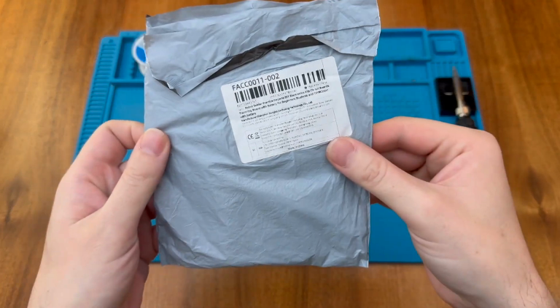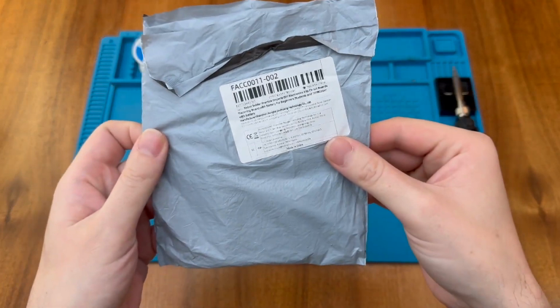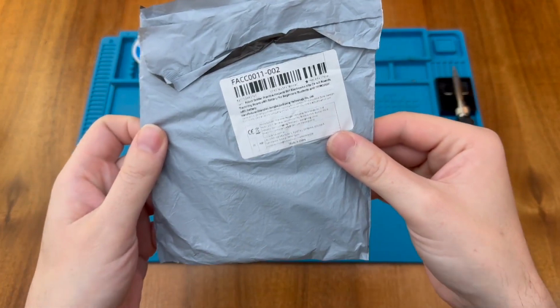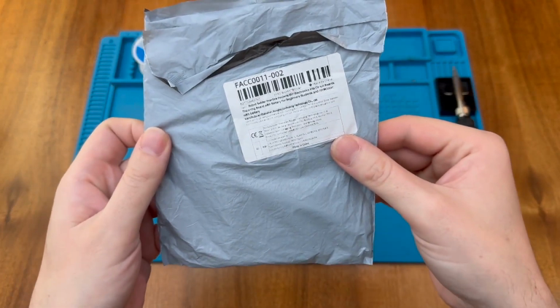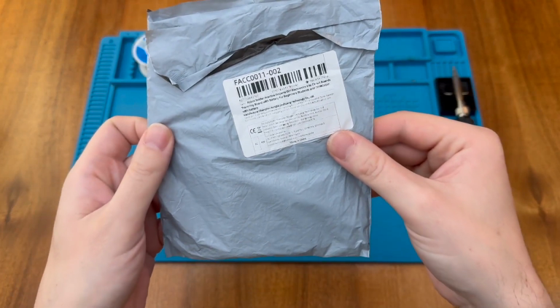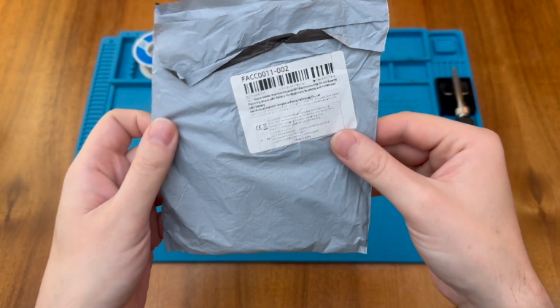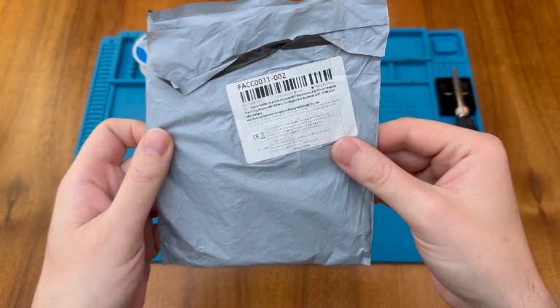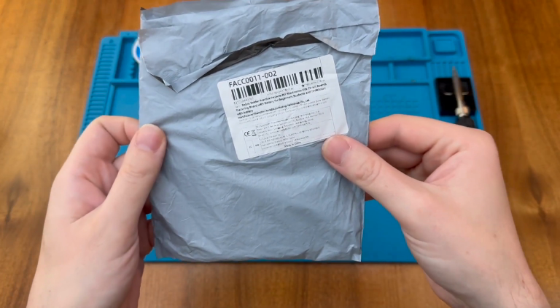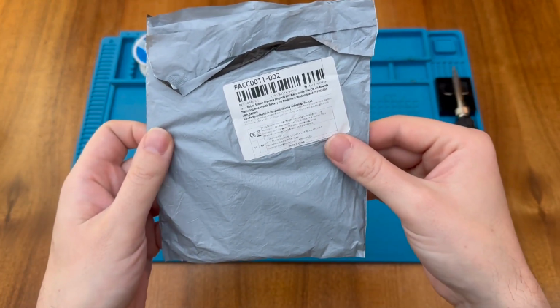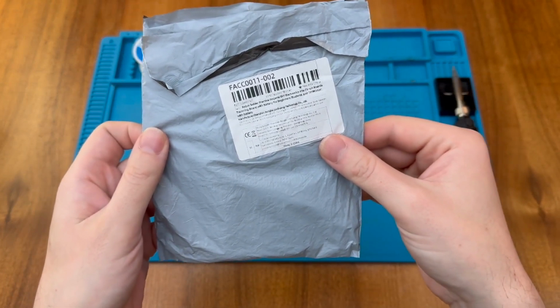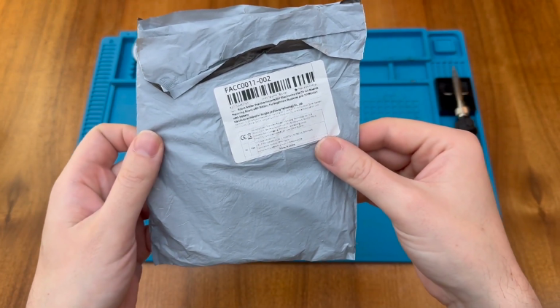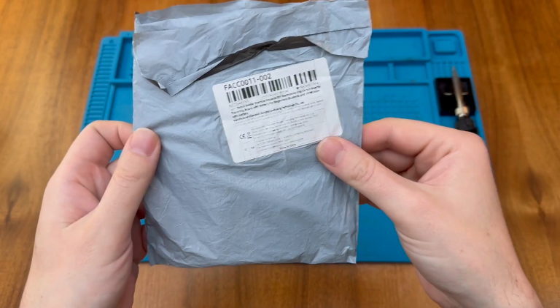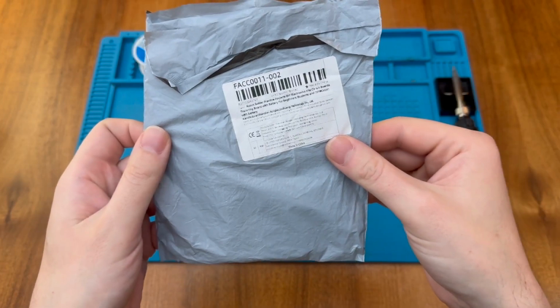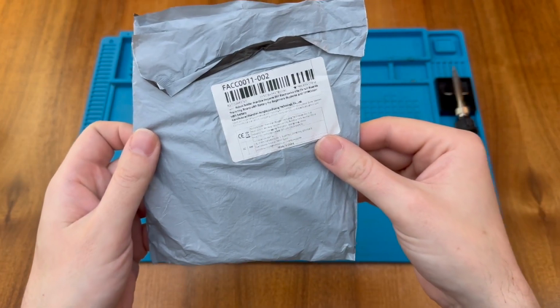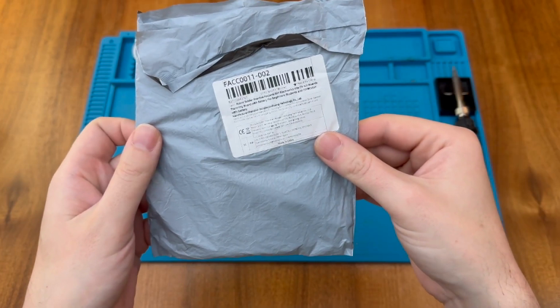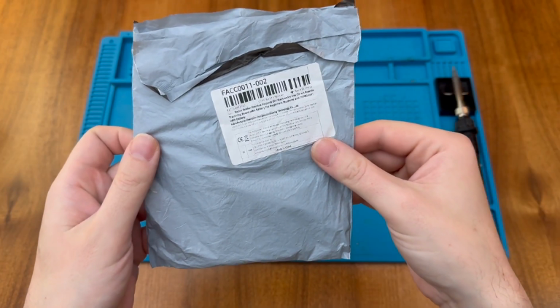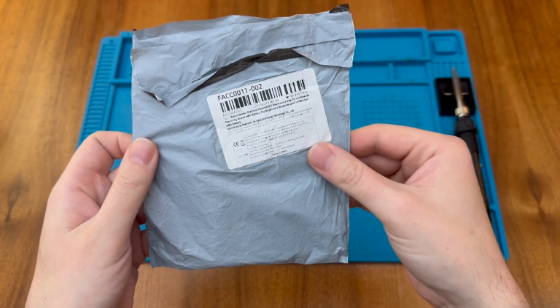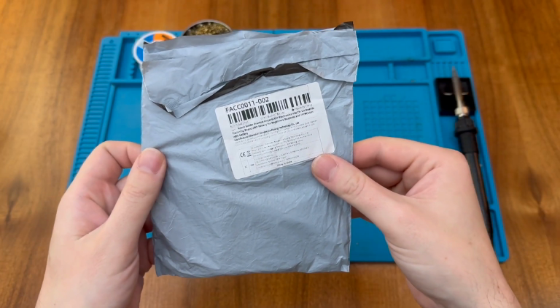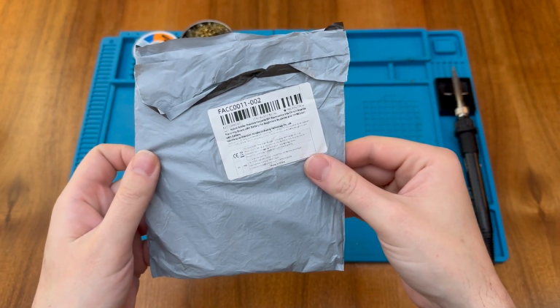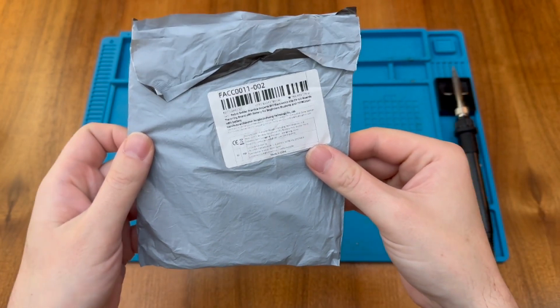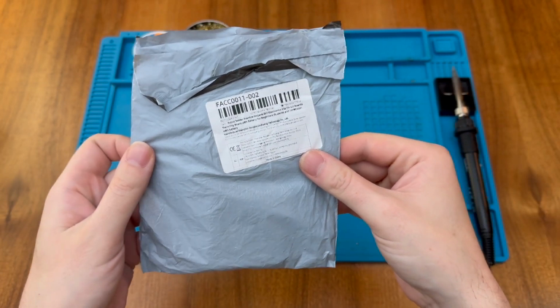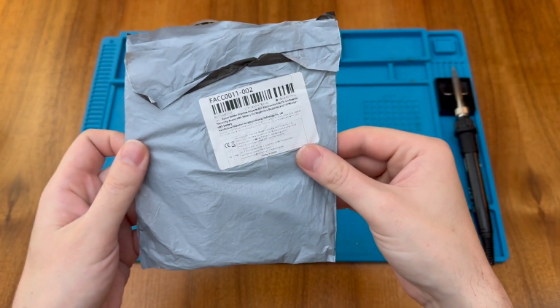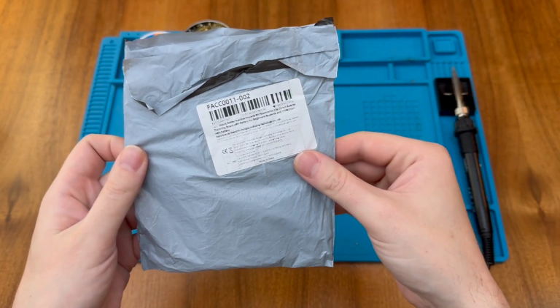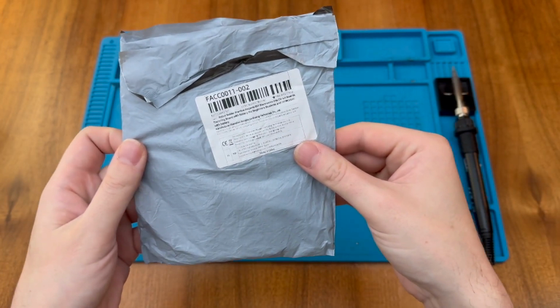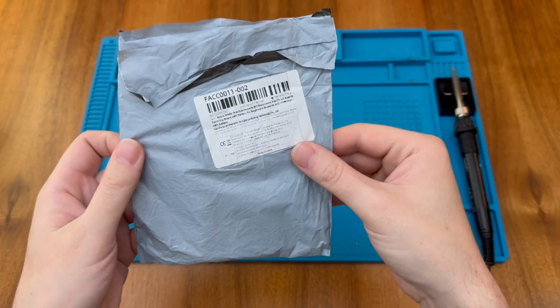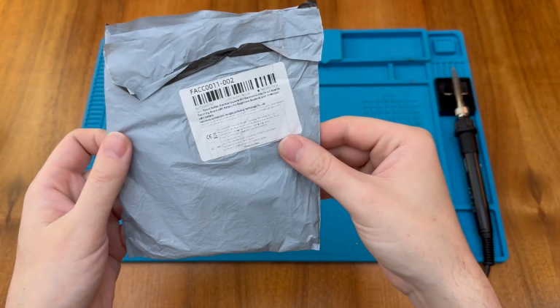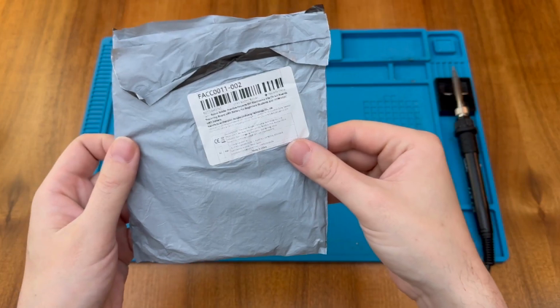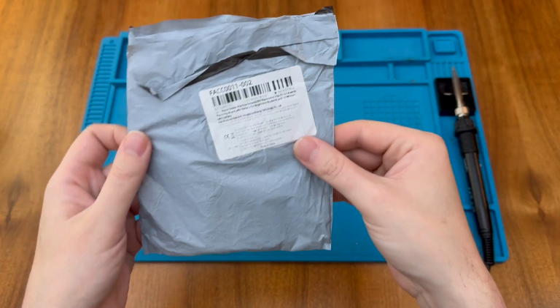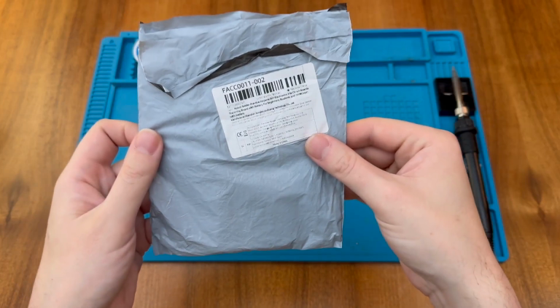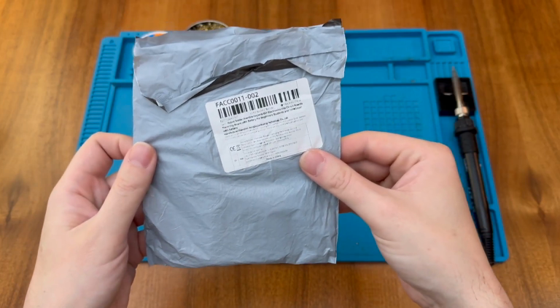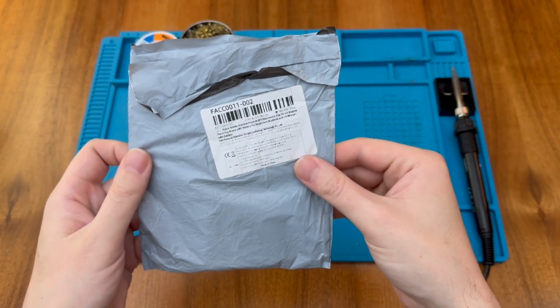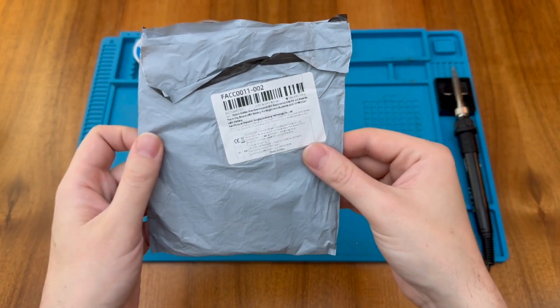This is a Robot Solder Practice Project Kit. It's one of the kits that featured in my recent AliExpress unboxing video — link in the description. But let's look inside and see what you get.